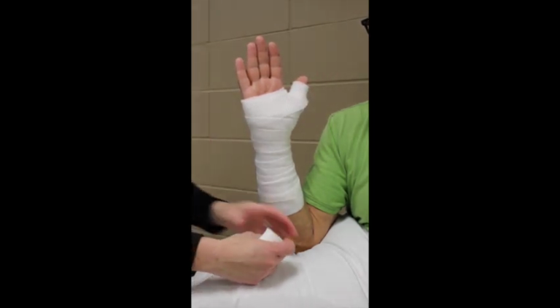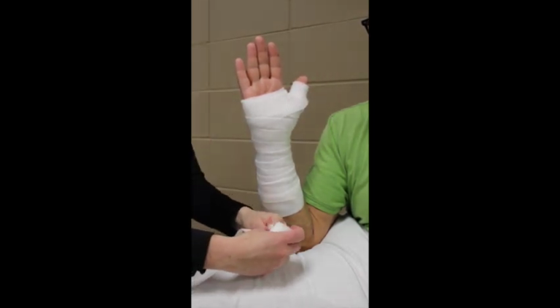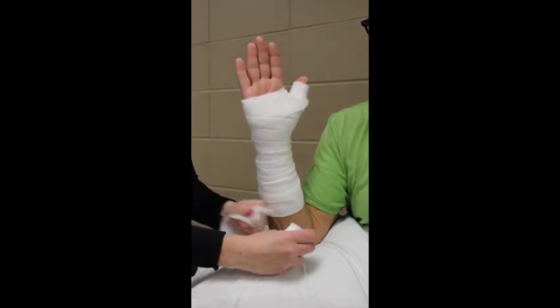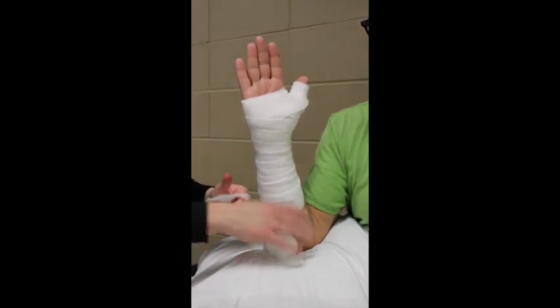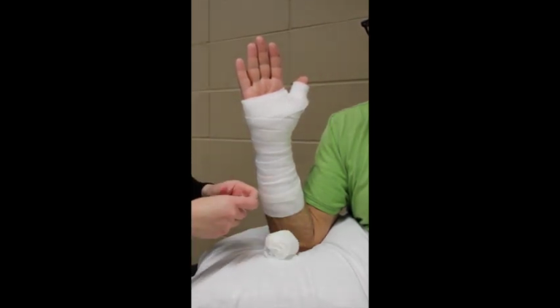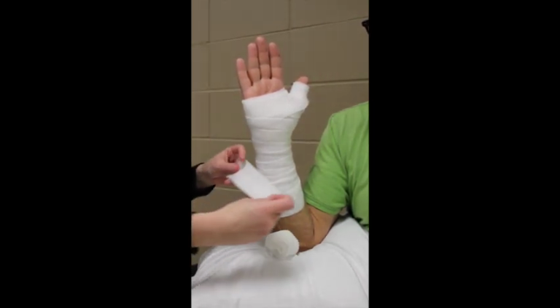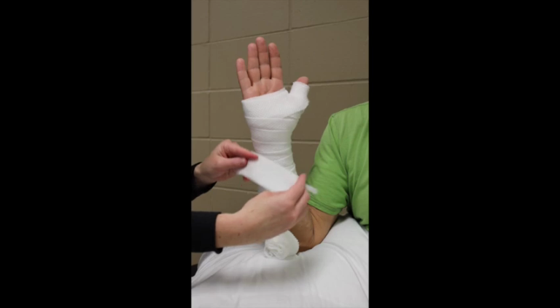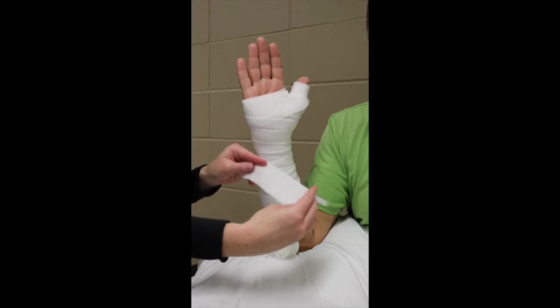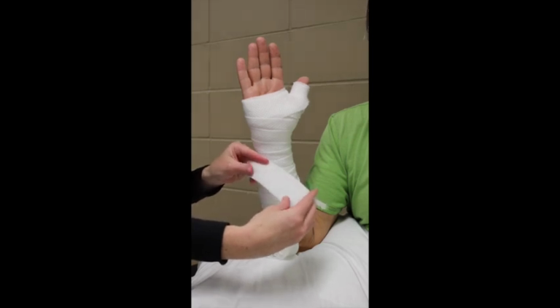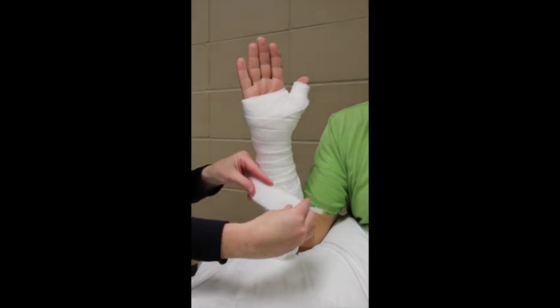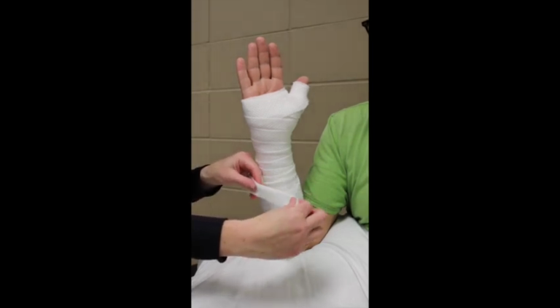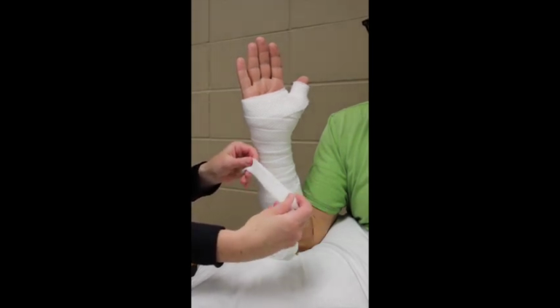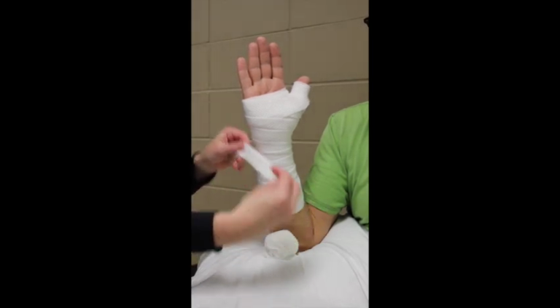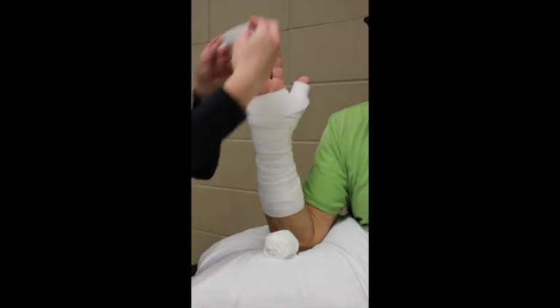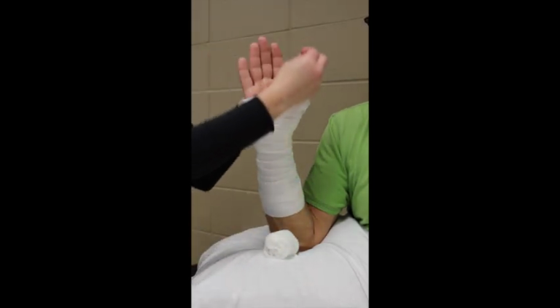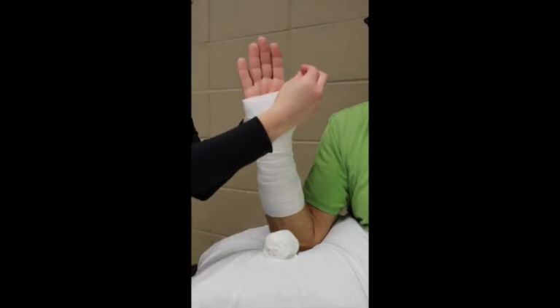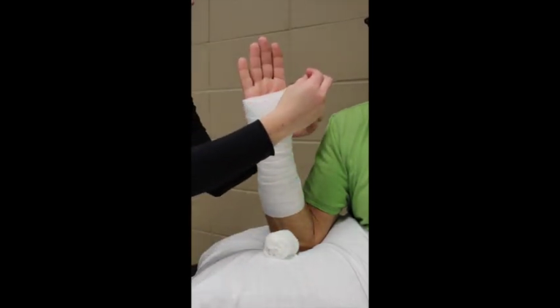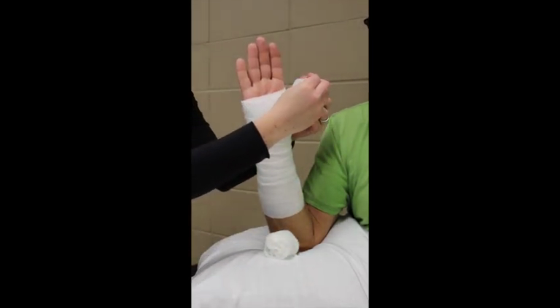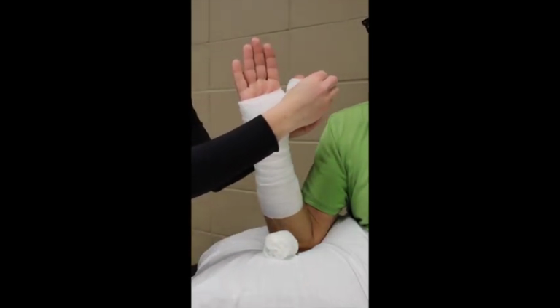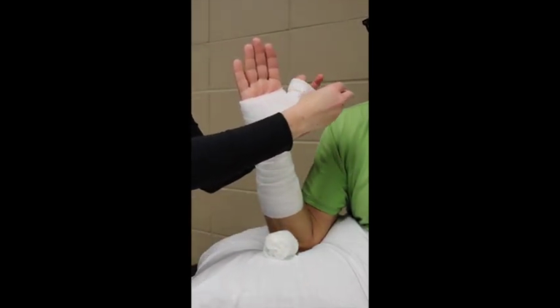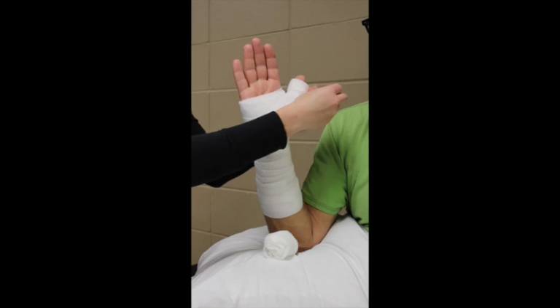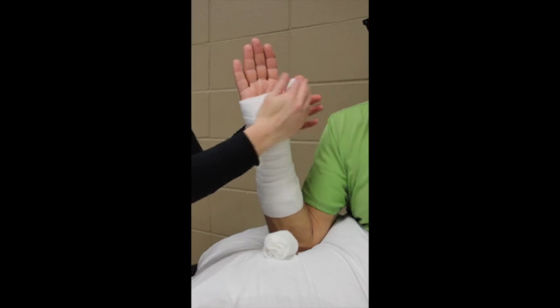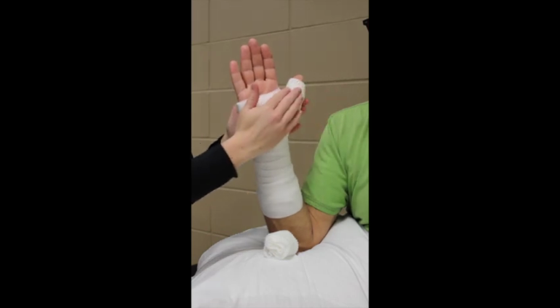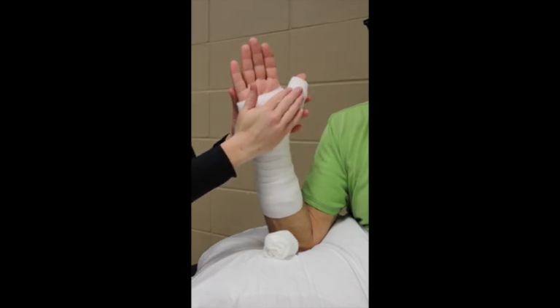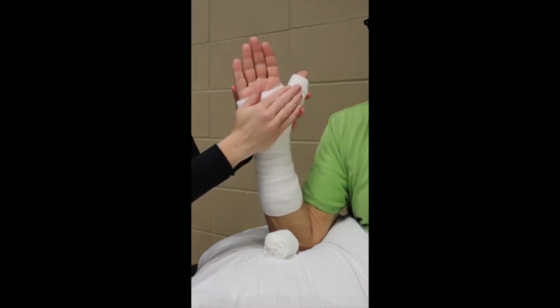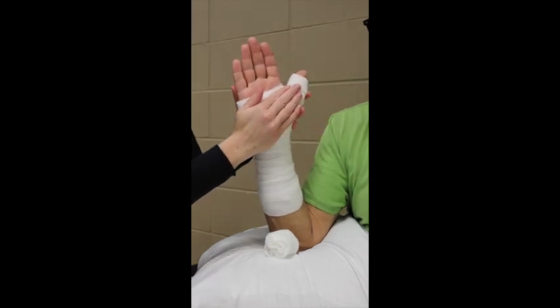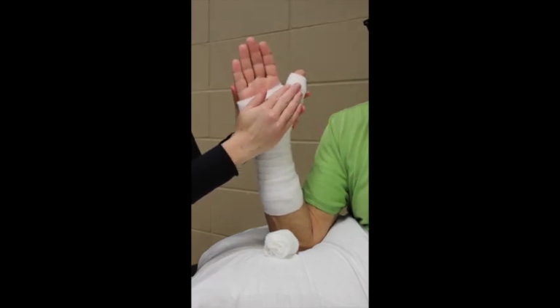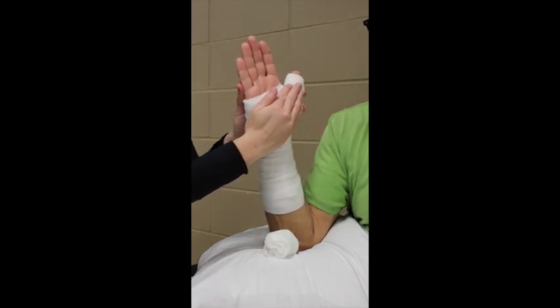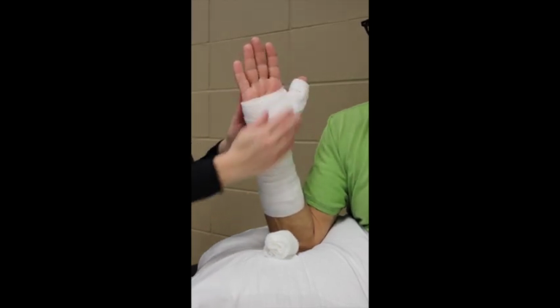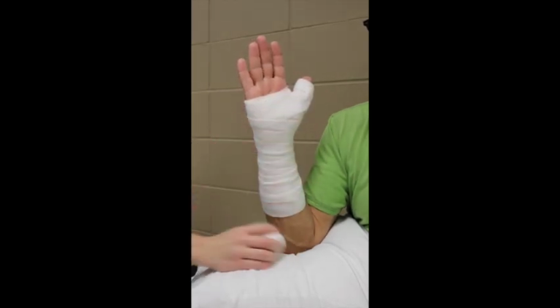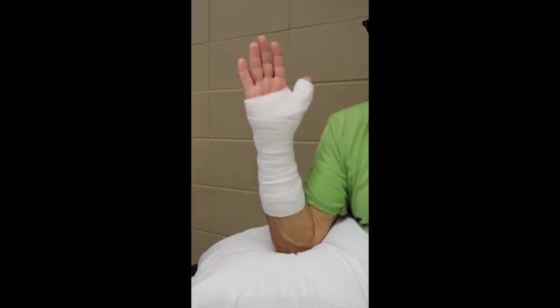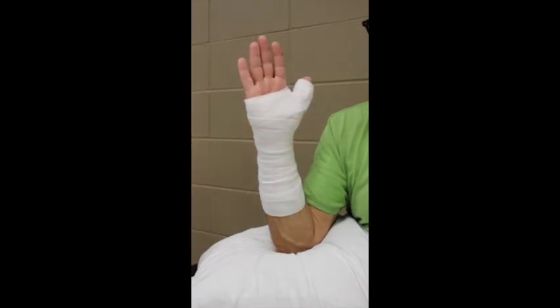To add a couple more layers to the thumb, make a cuff by tearing a small piece, folding it lengthwise, and wrapping it around the distal aspect of the cast padding so the splint does not rub.